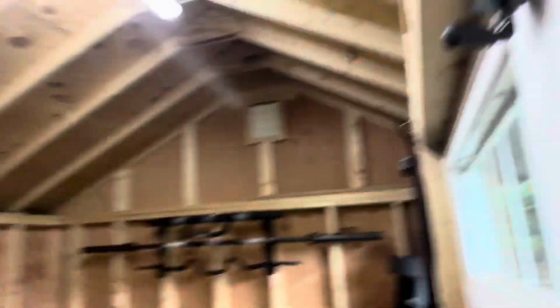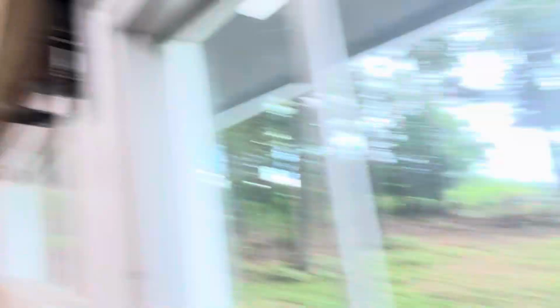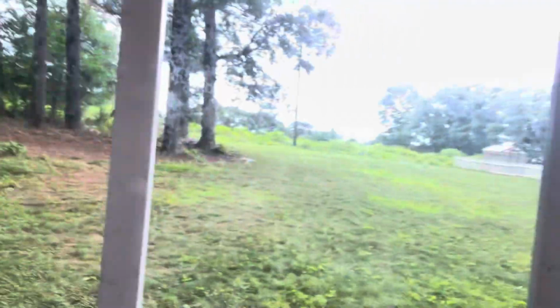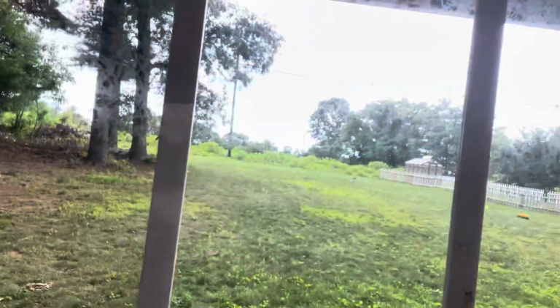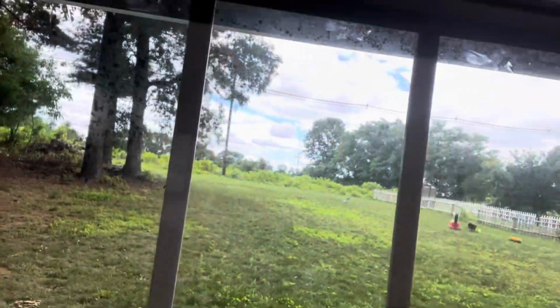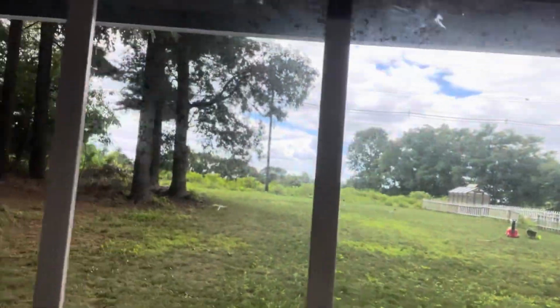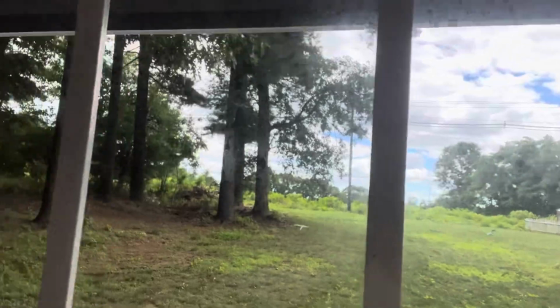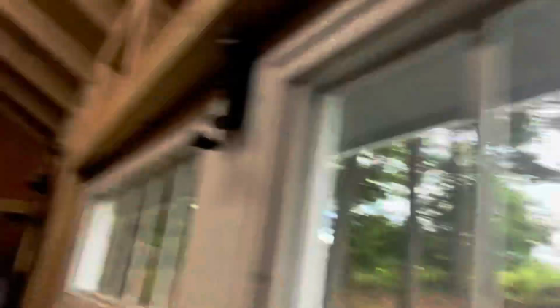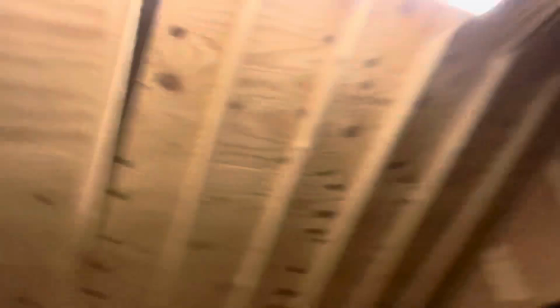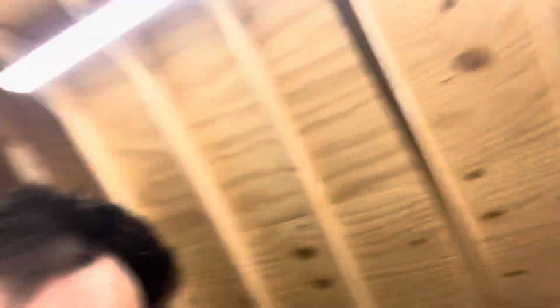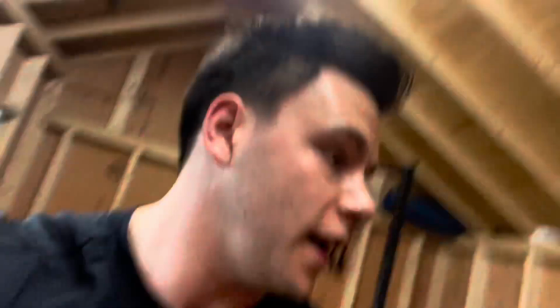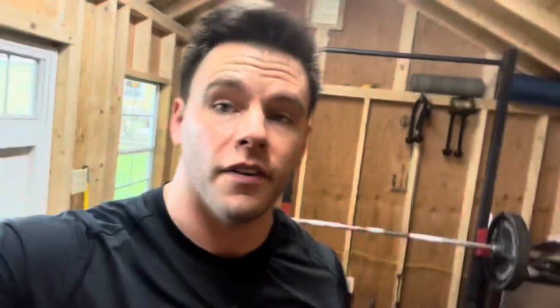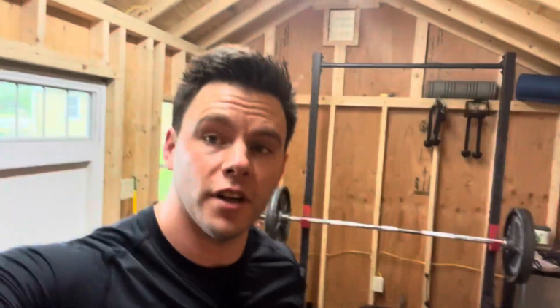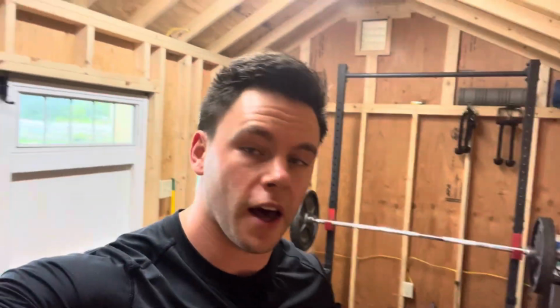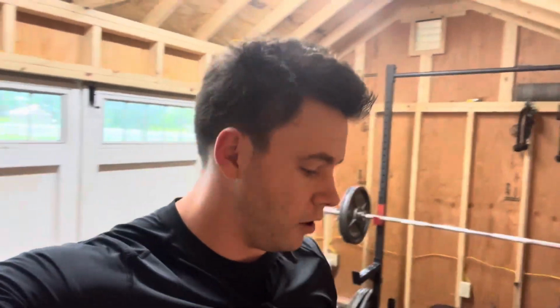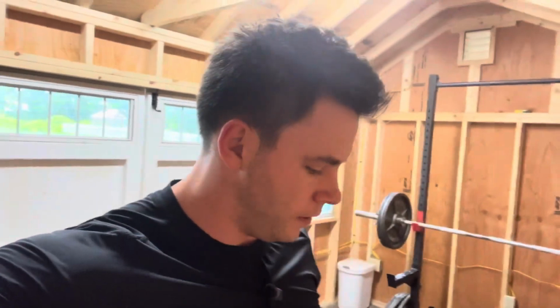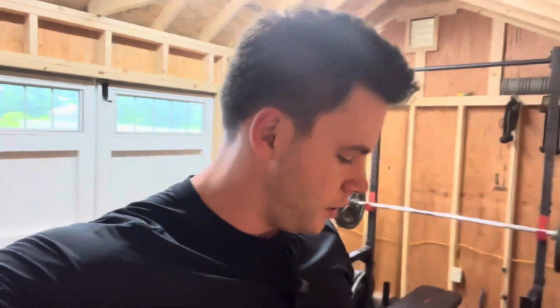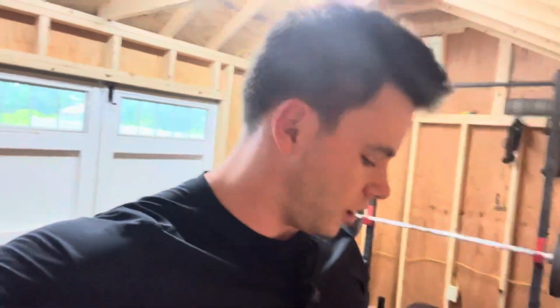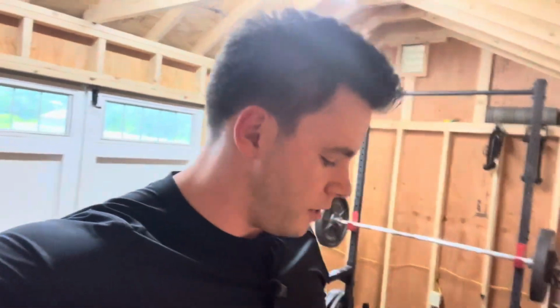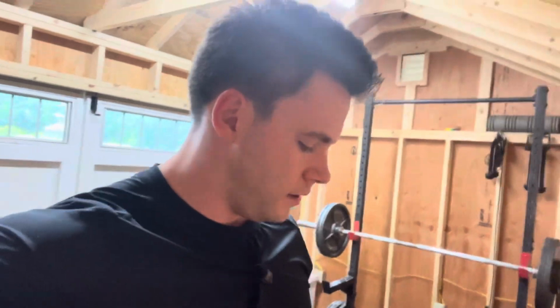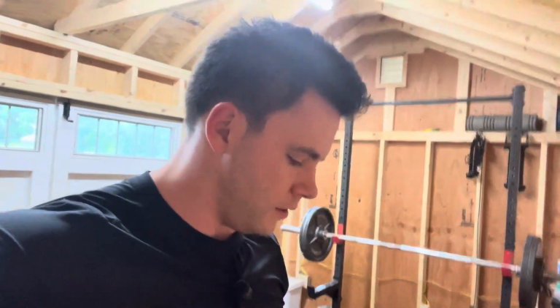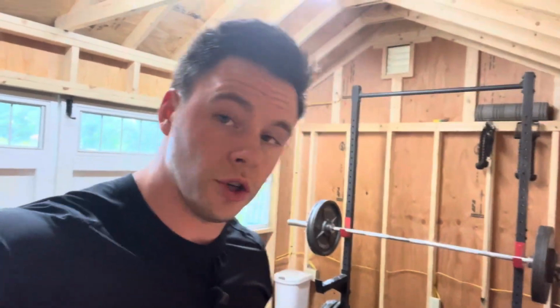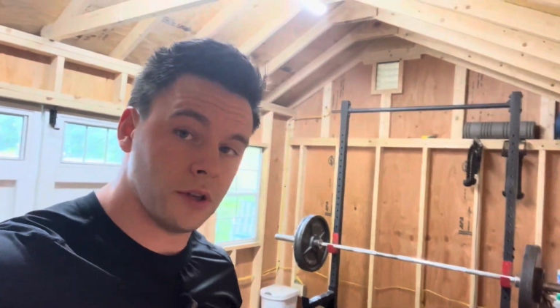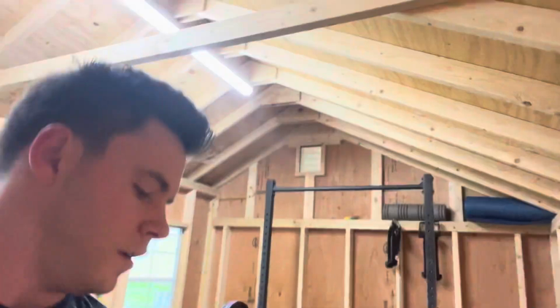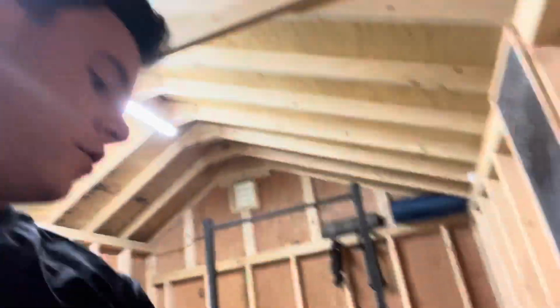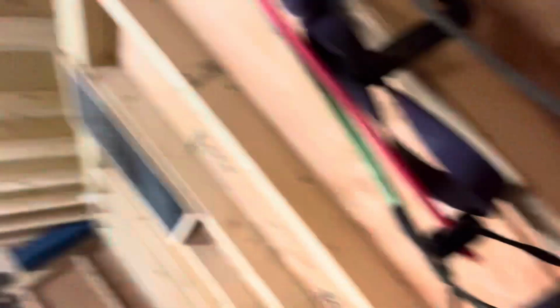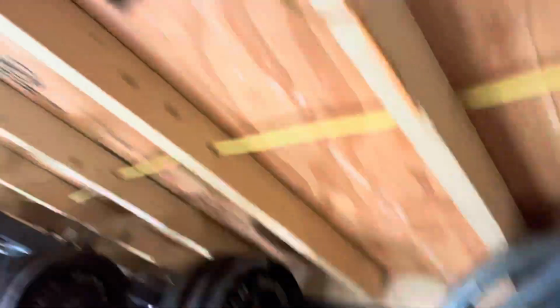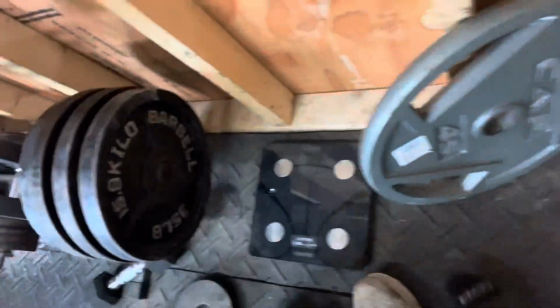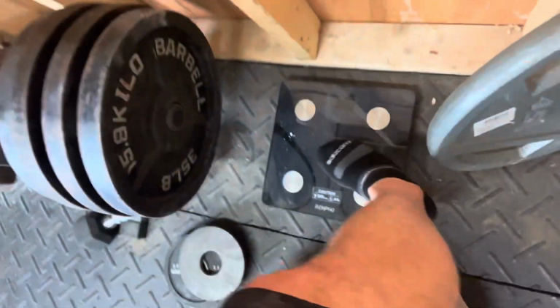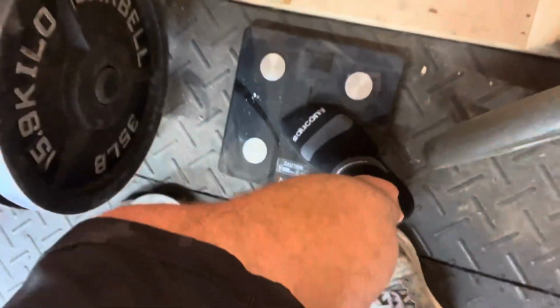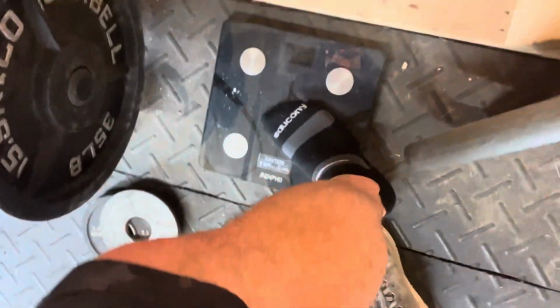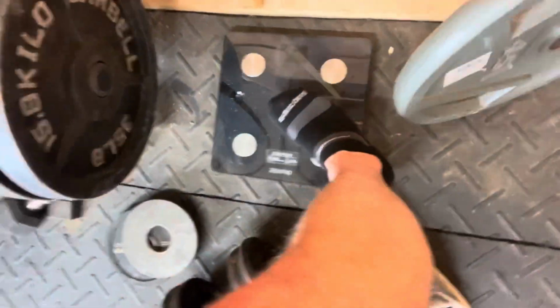Here's the weather outside — looking decent, not too bad. Not 95 degrees, so we got that going. Going to check the body weight. No shoes, trying to stay consistent when possible.